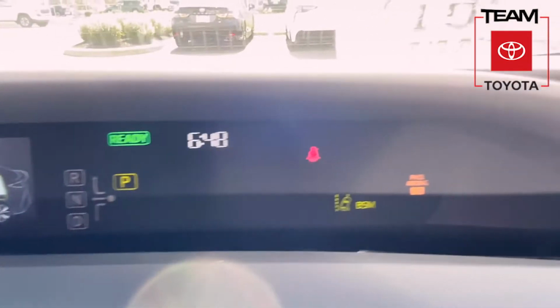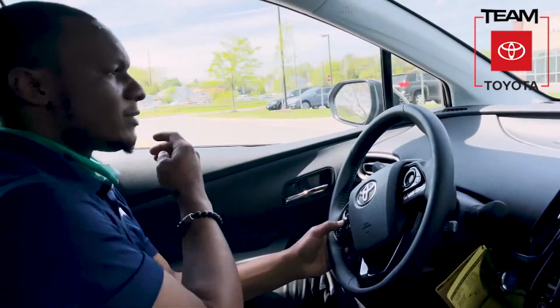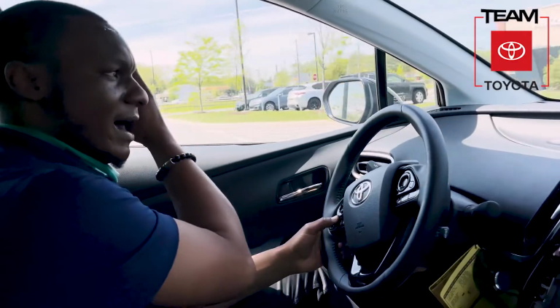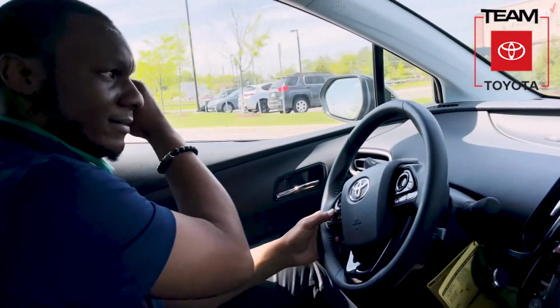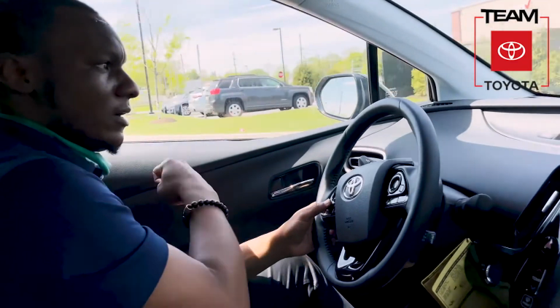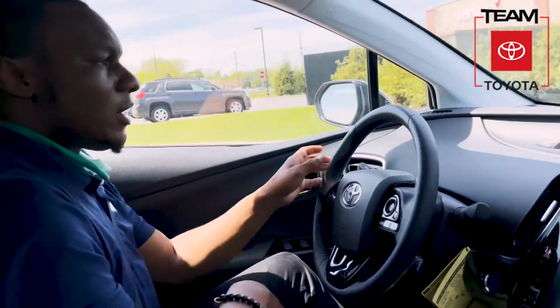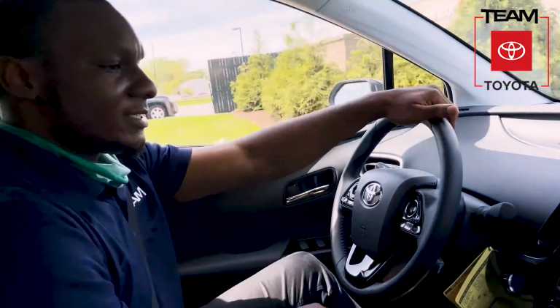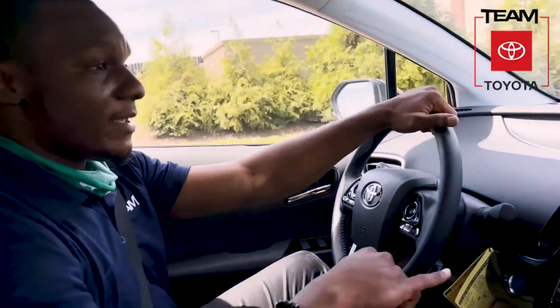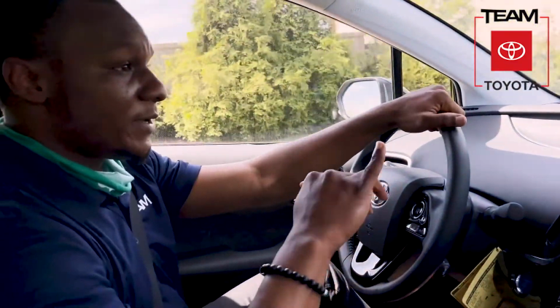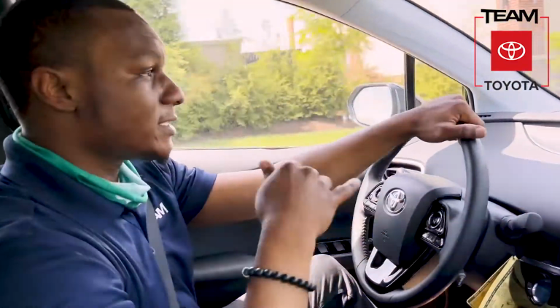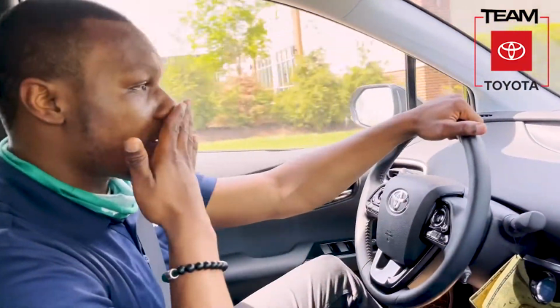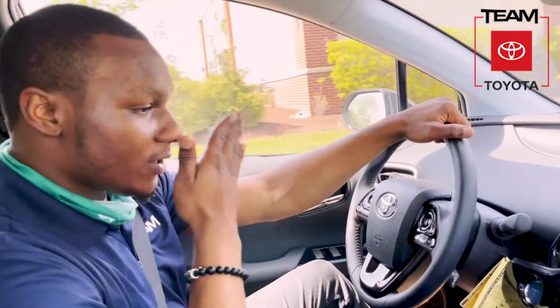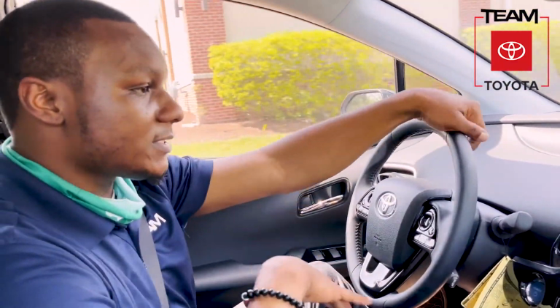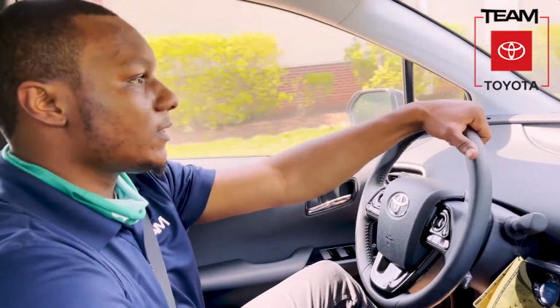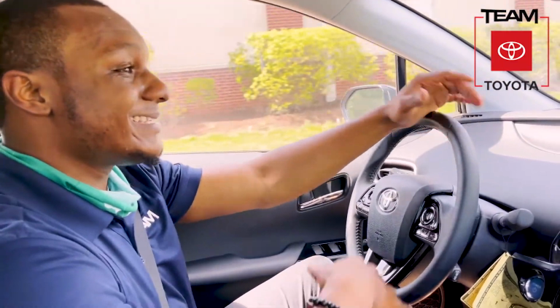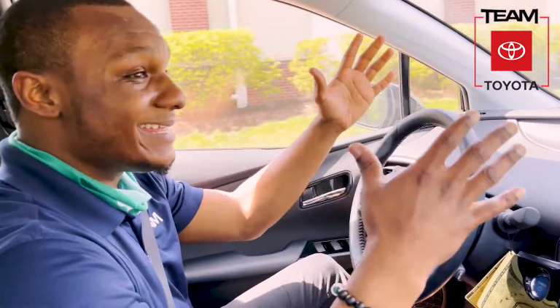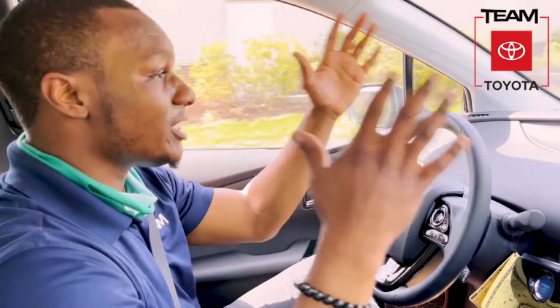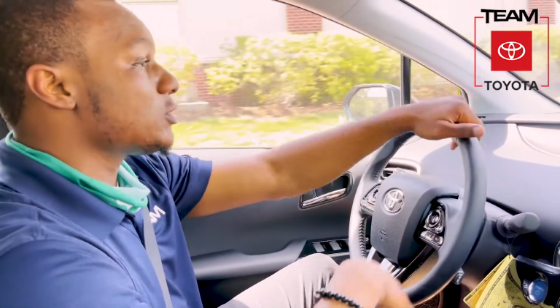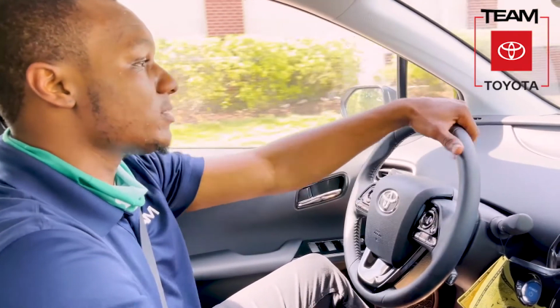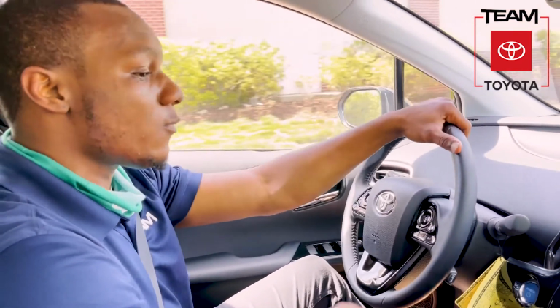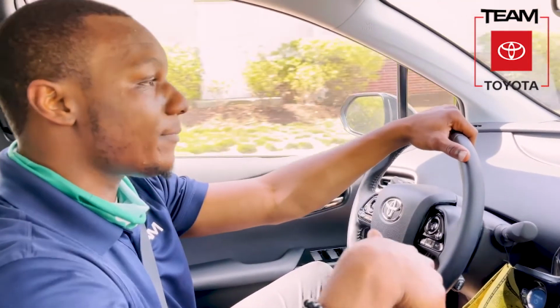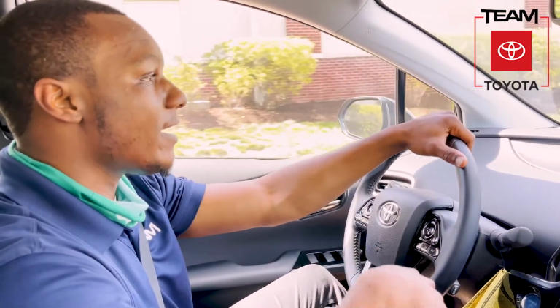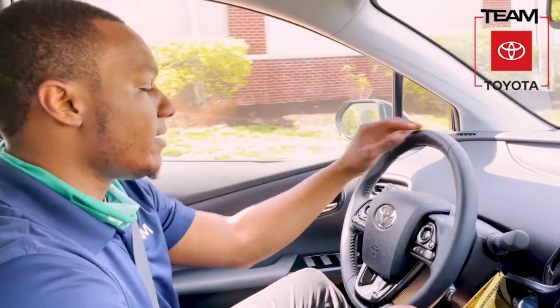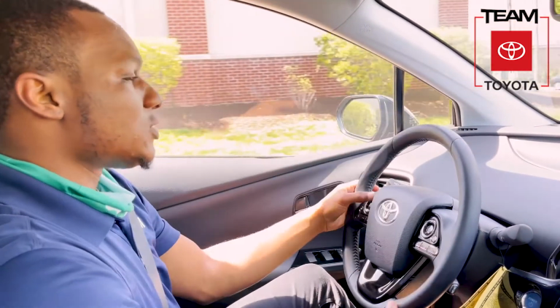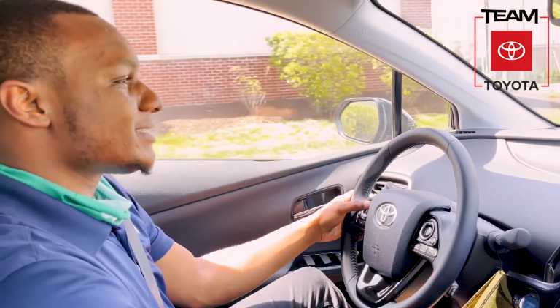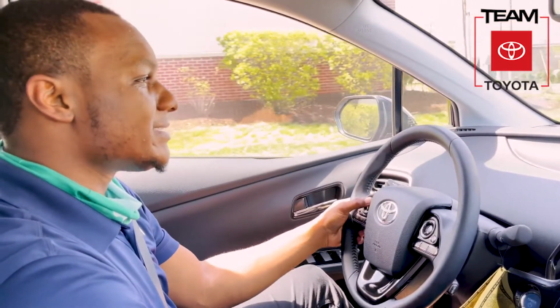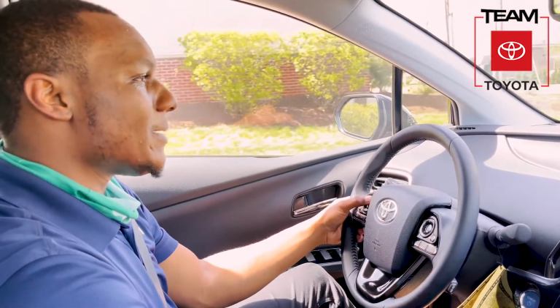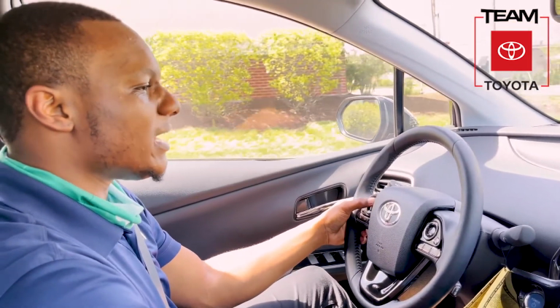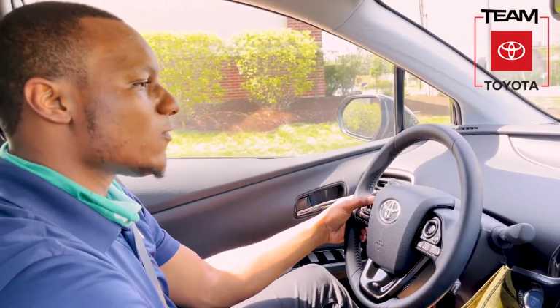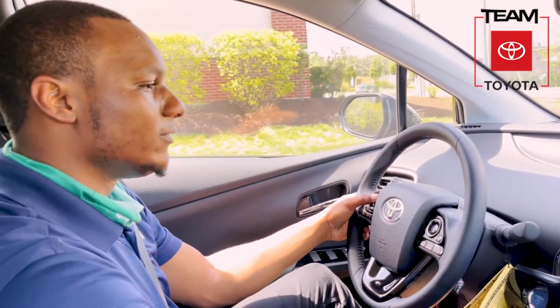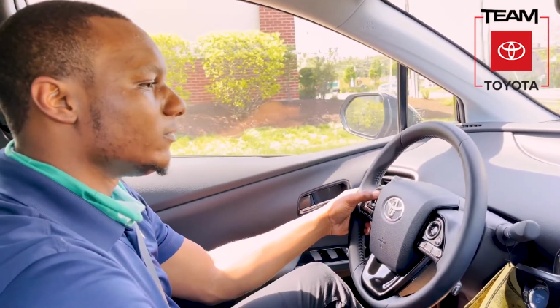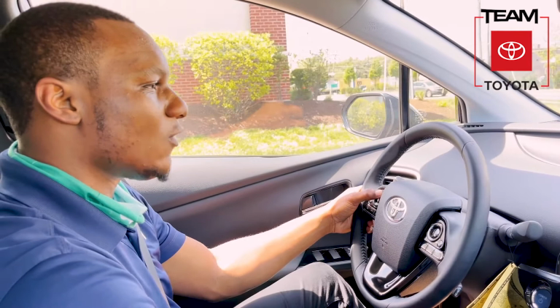So as we ride, talking about this JBL speaker system — upgraded audio system — you got 10 JBL speakers around with an amplifier. So as I turn this thing up, you can hear it really crank.